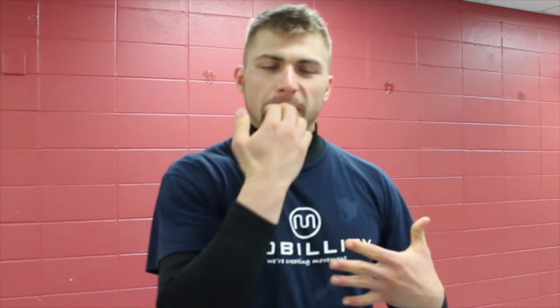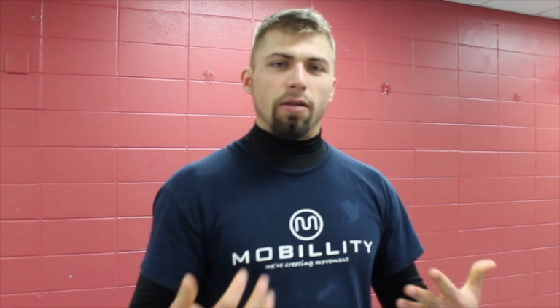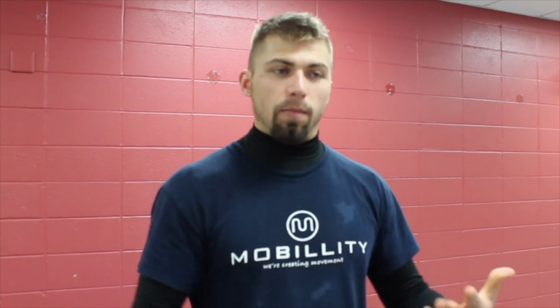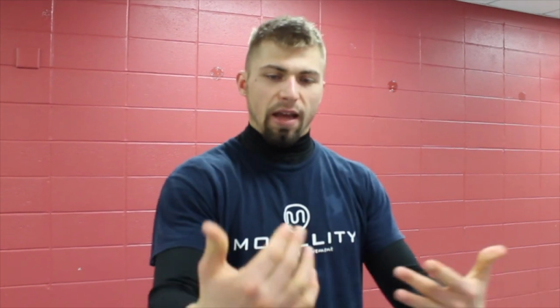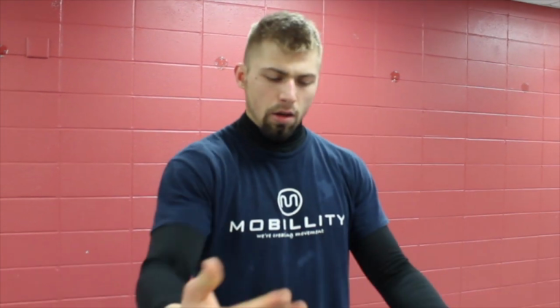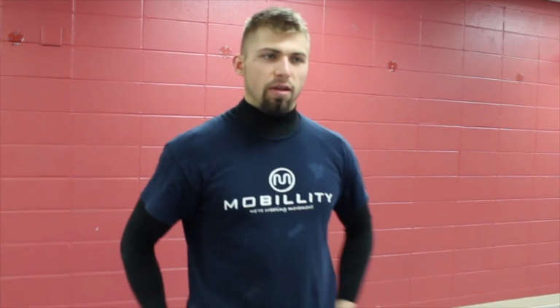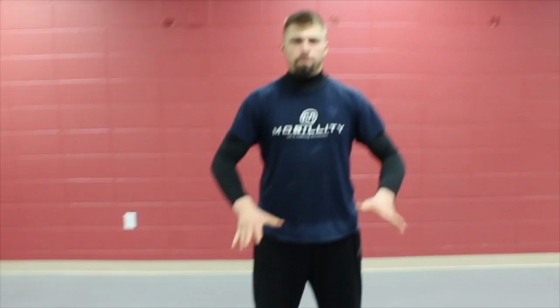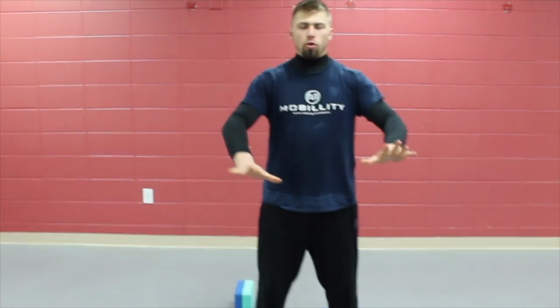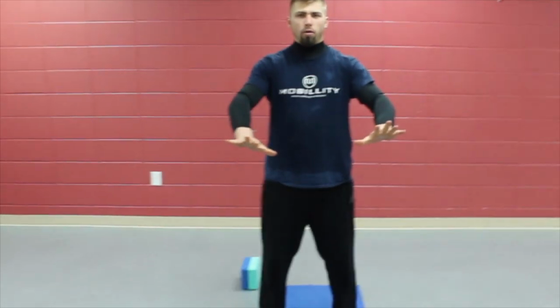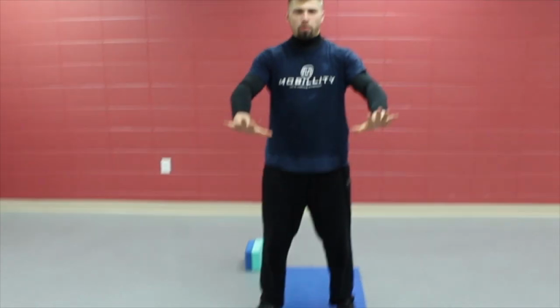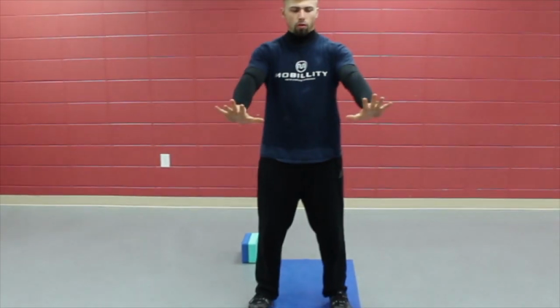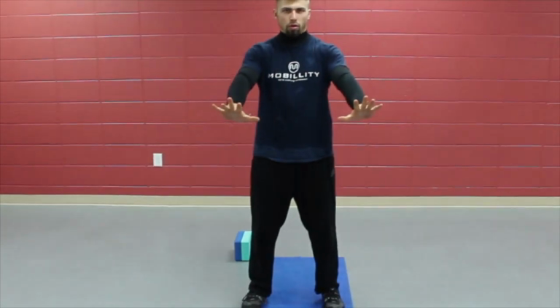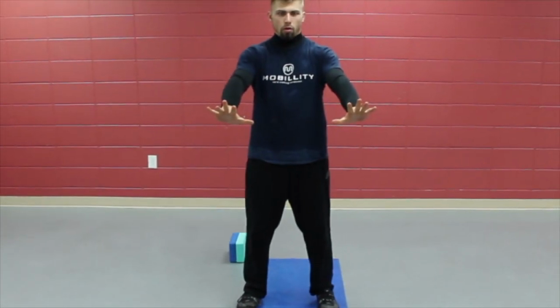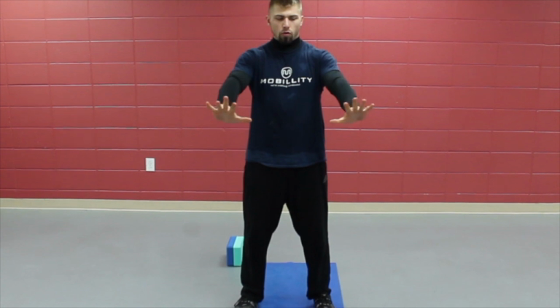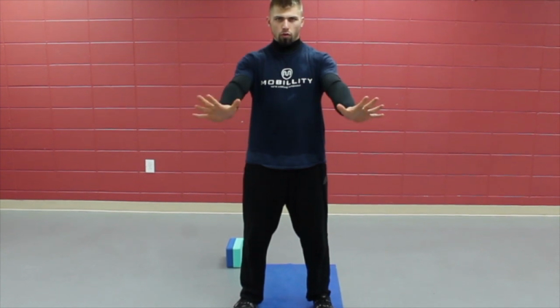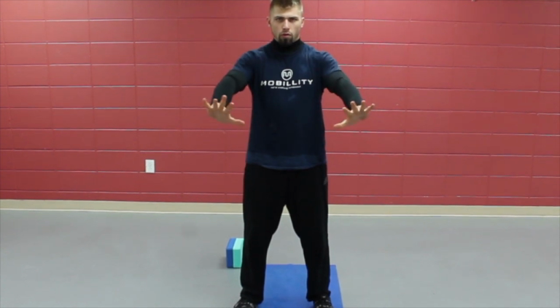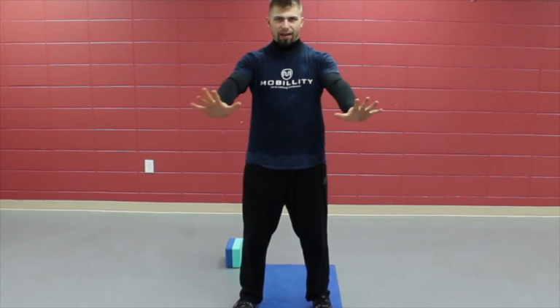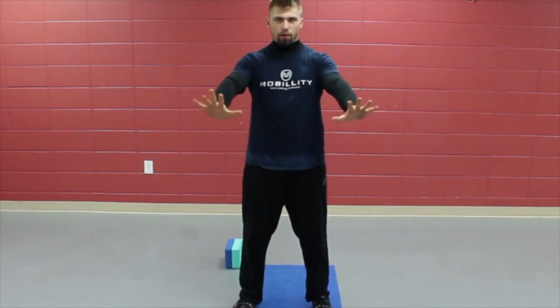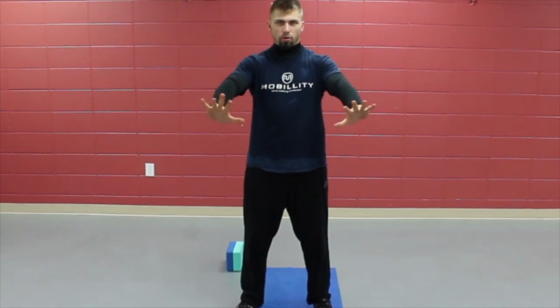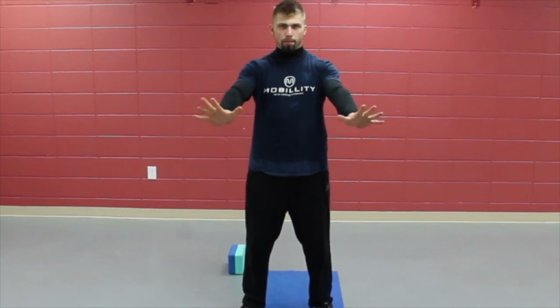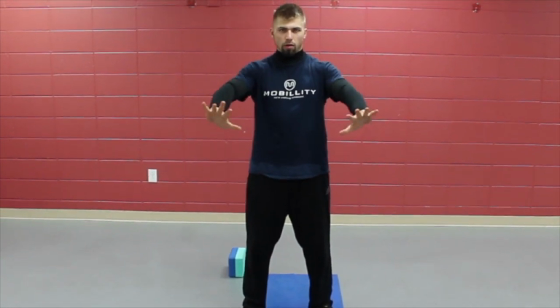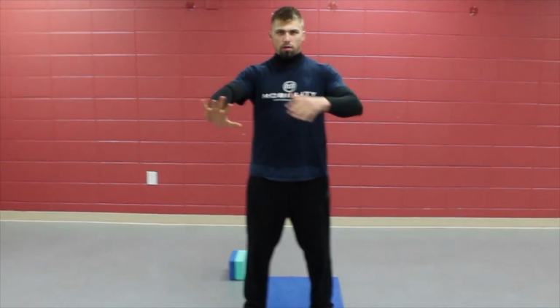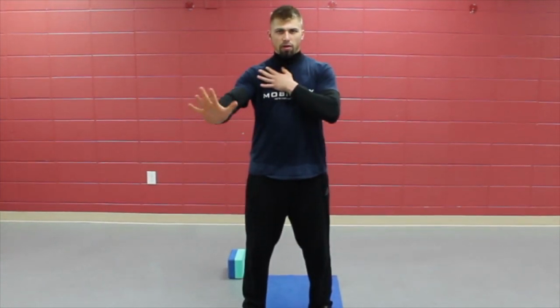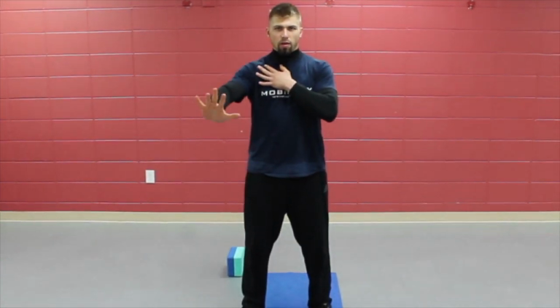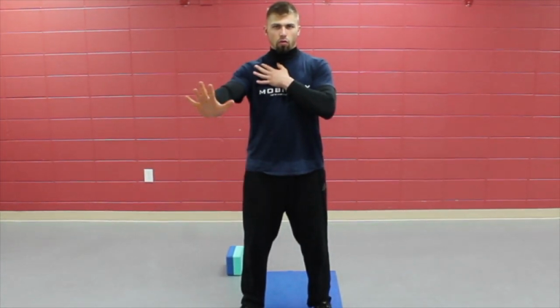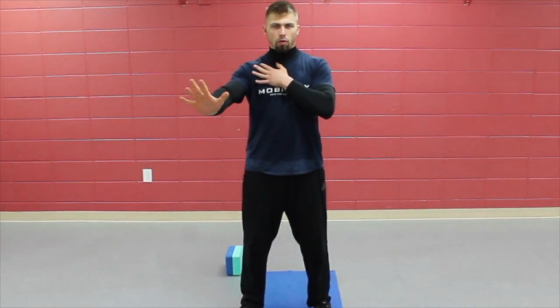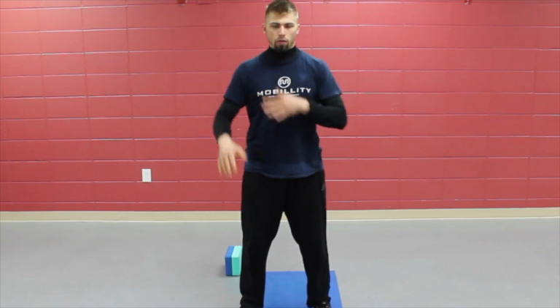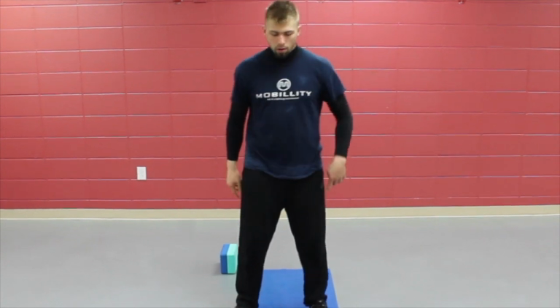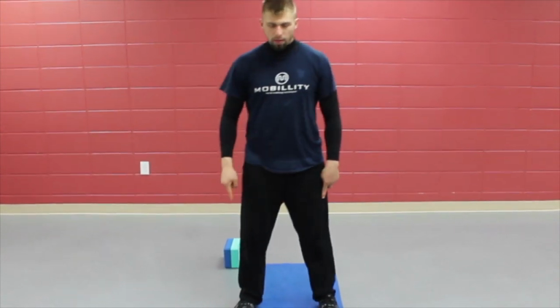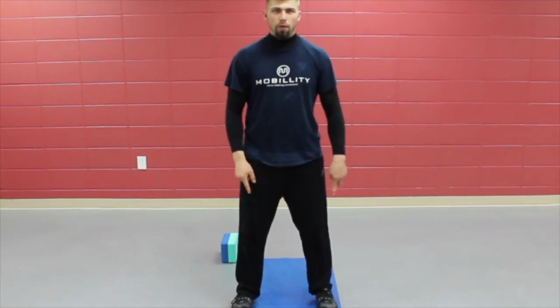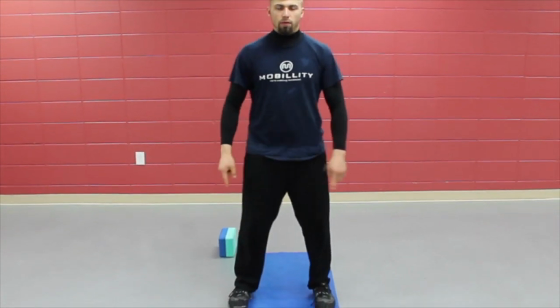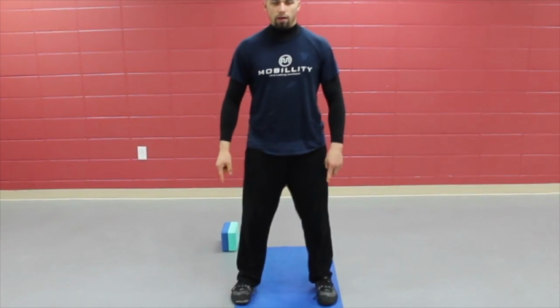We can look at this from your day if you're just standing. When you do a push-up, you don't just do the push-up — you screw your hands into the ground. You make that motion. It creates a rotational torque in the shoulder joint. Do the same thing with your feet if you're just standing.